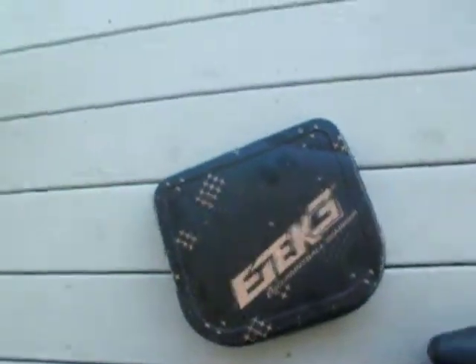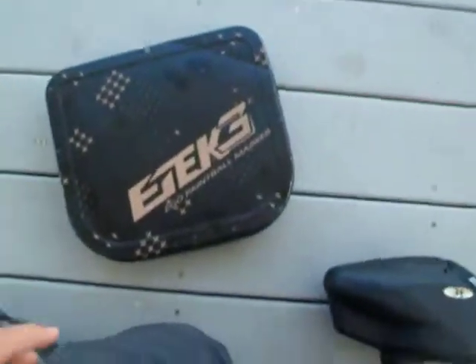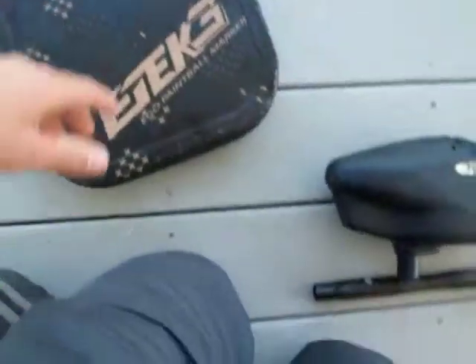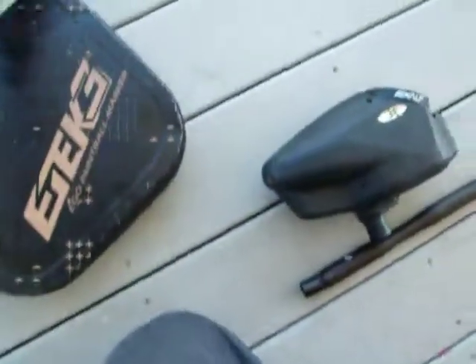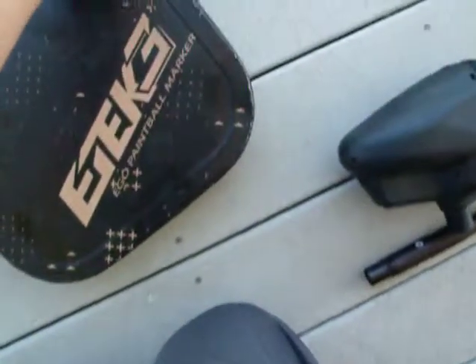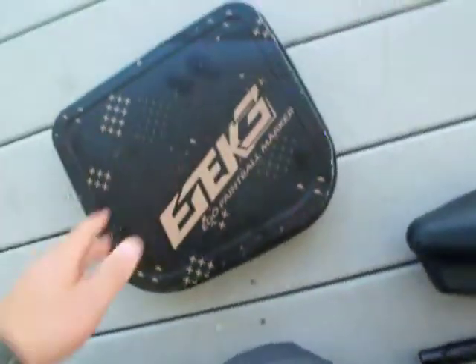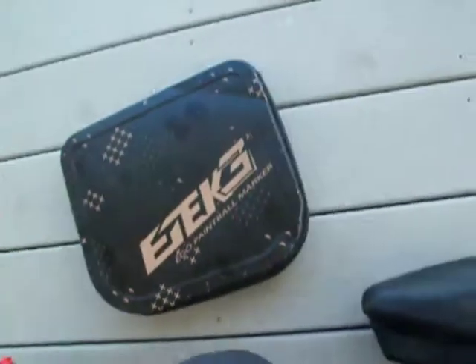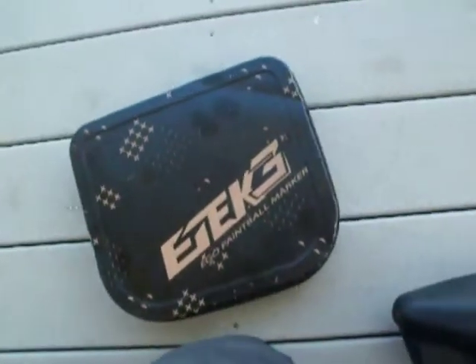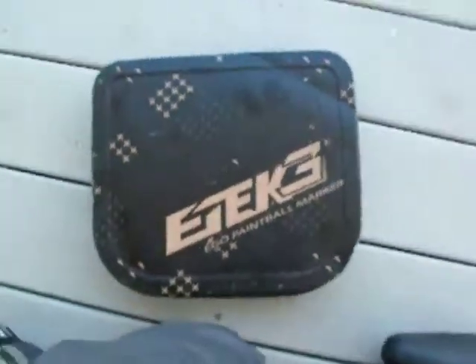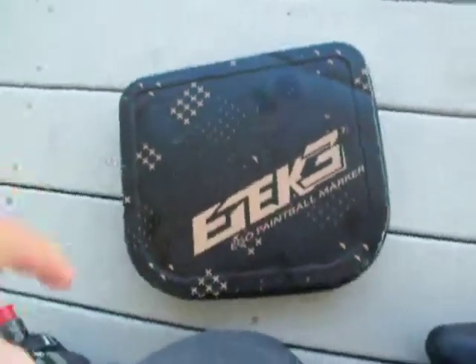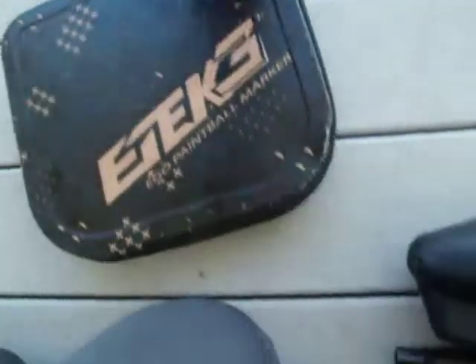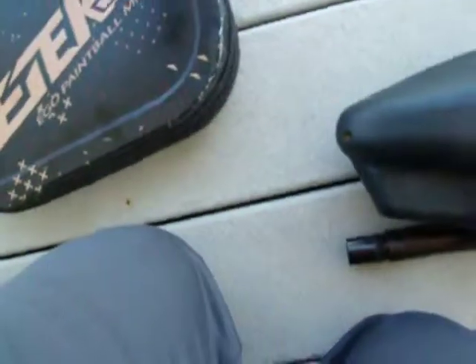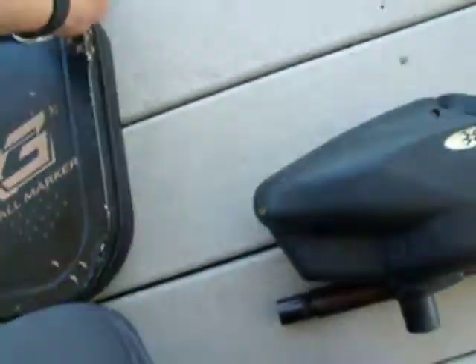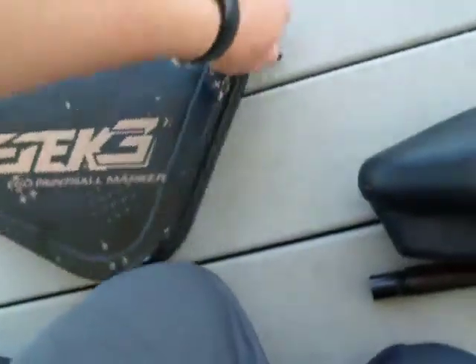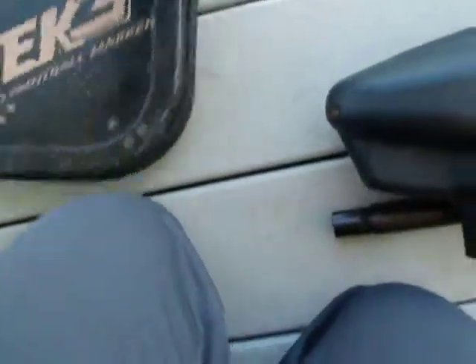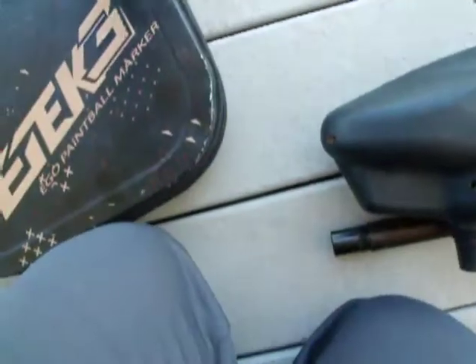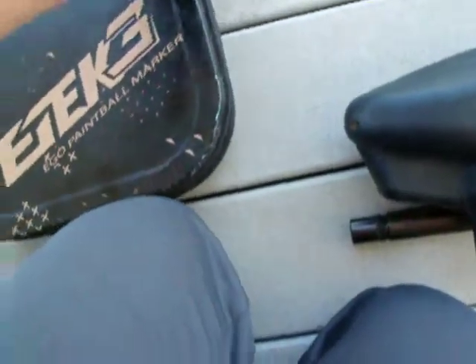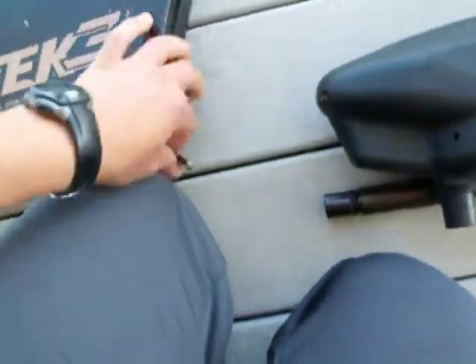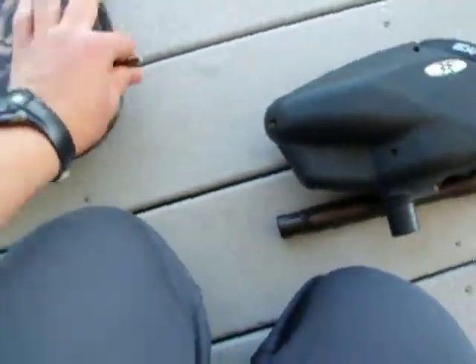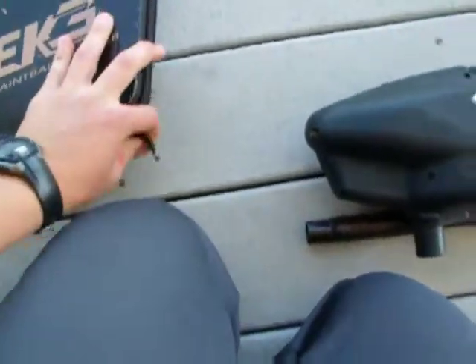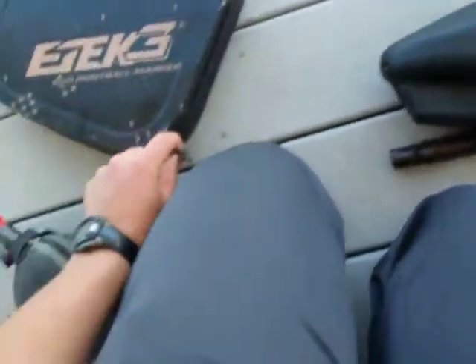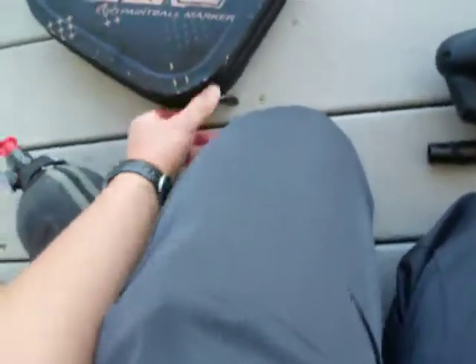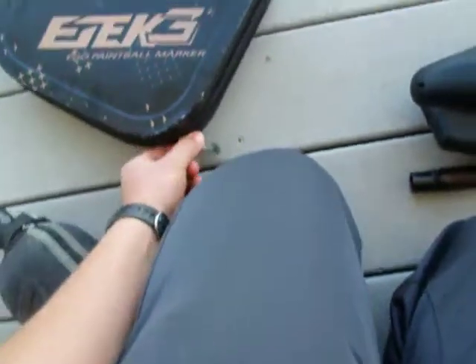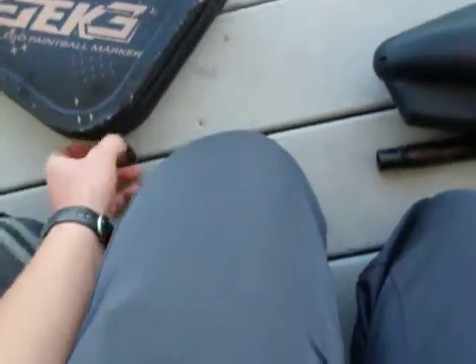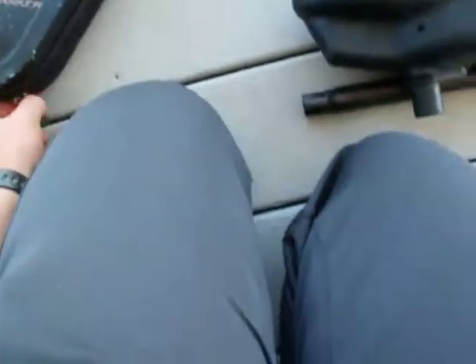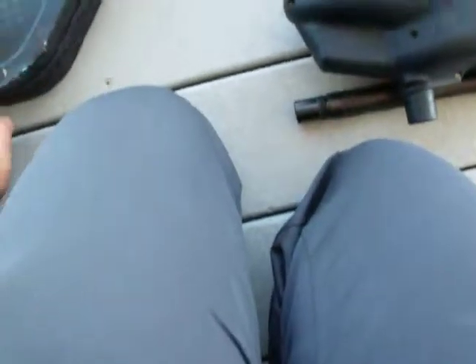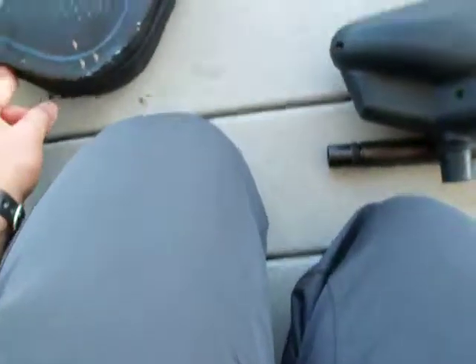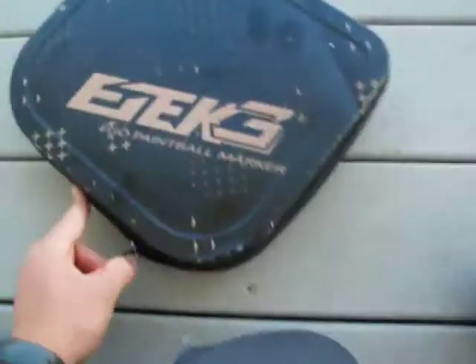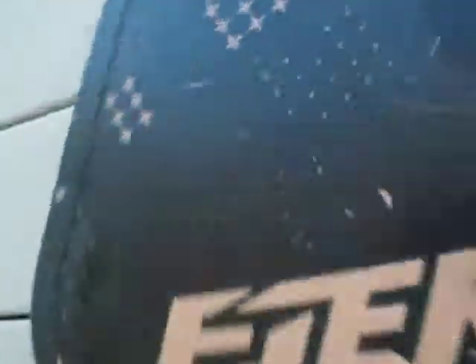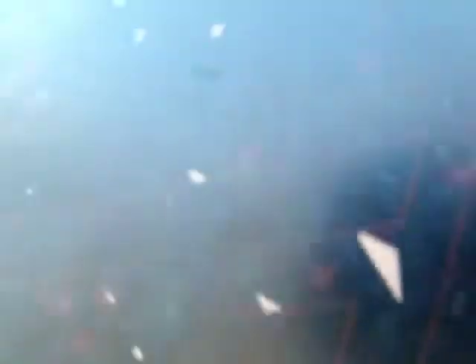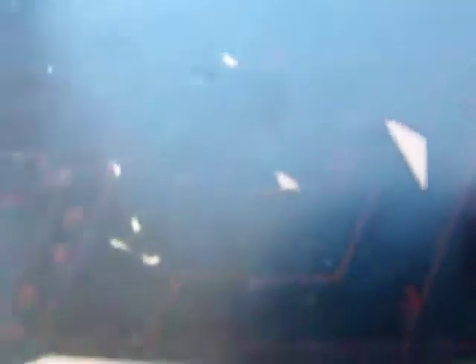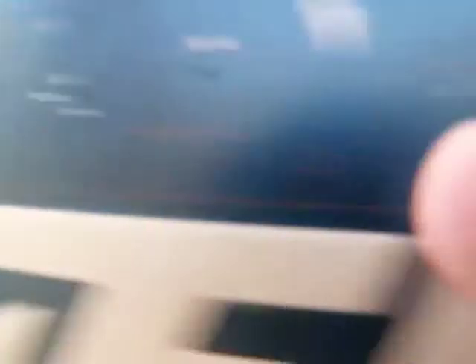Hey, what's up guys? I'm just going to do a quick shooting video for the E-Tech 3 that I have up, mainly for Sam Tips. I don't know if I pronounced your name right, but I'm doing this for you, mainly.